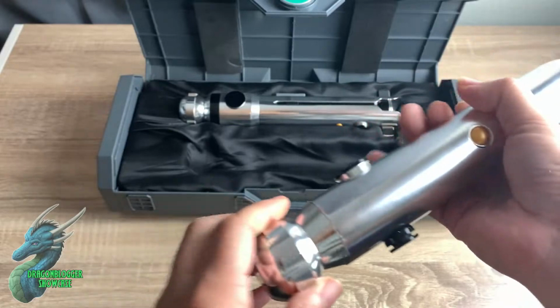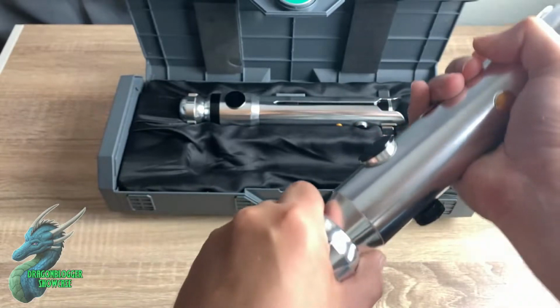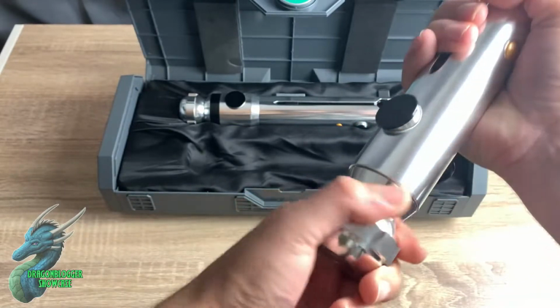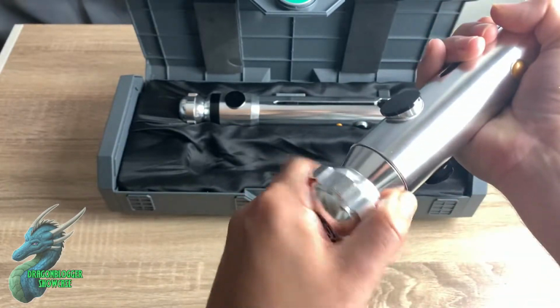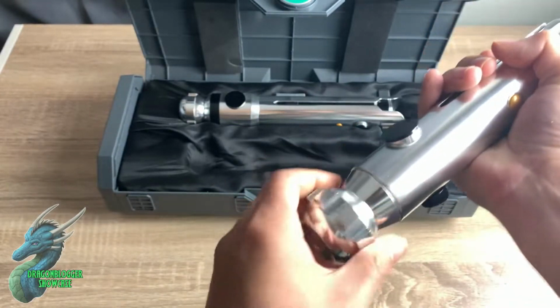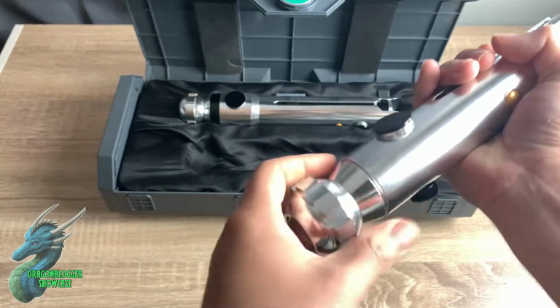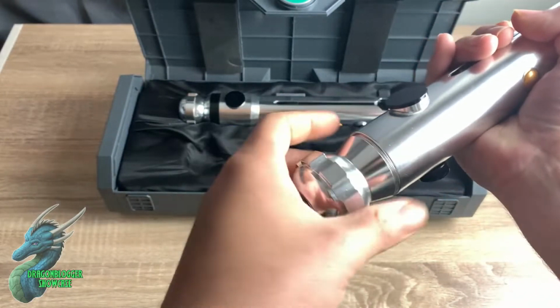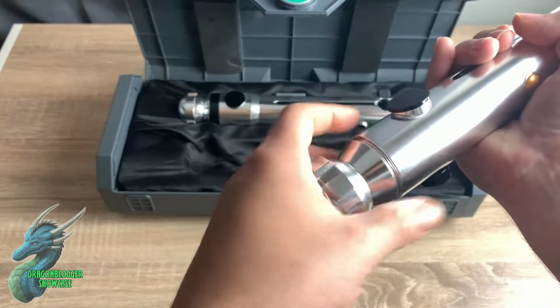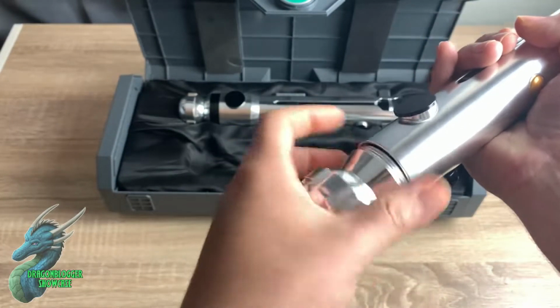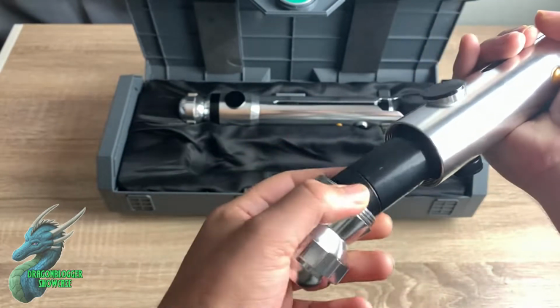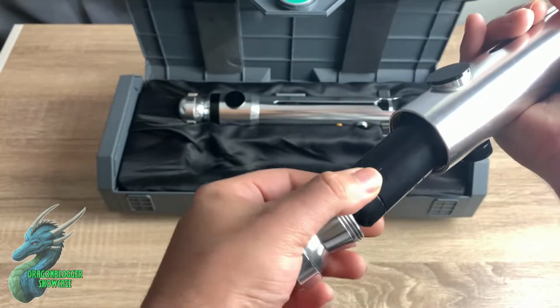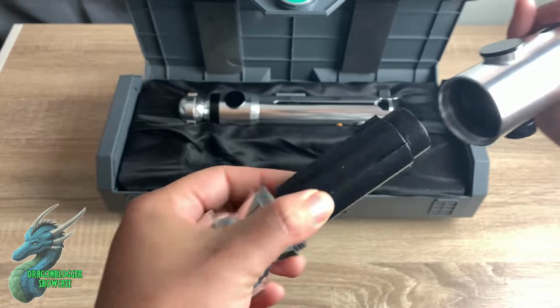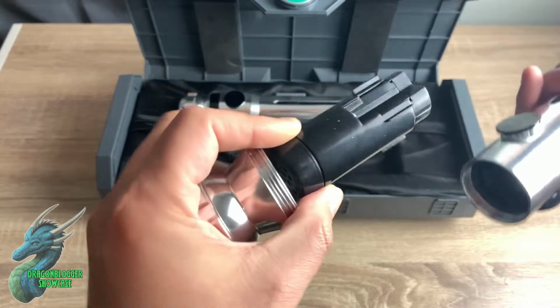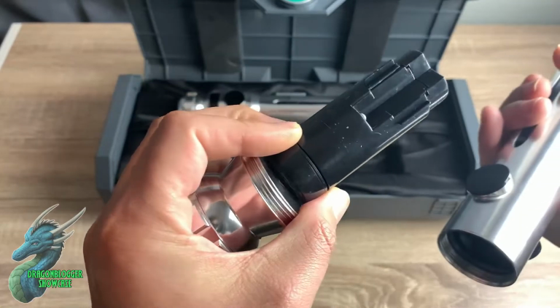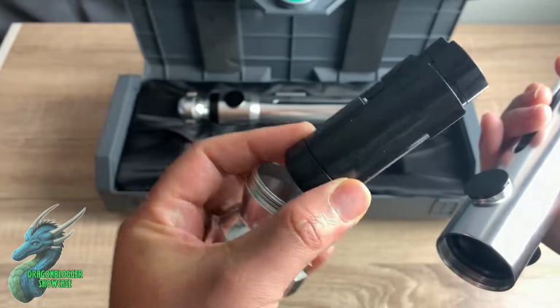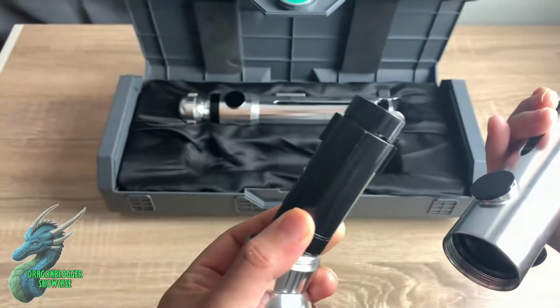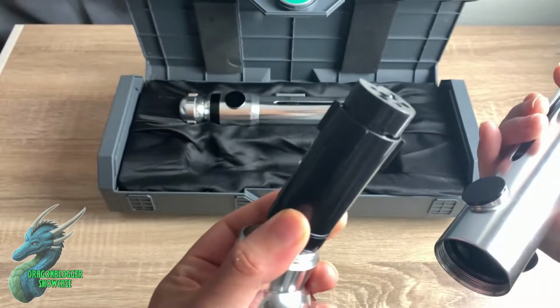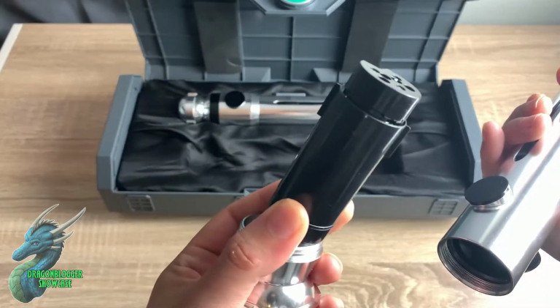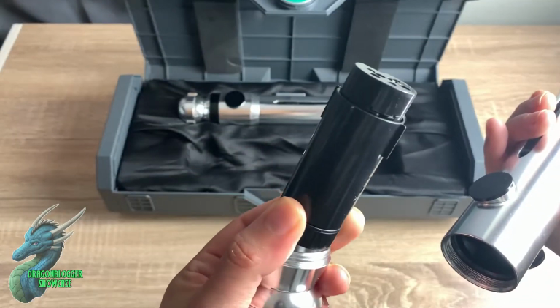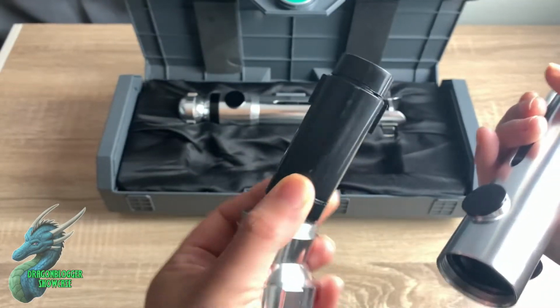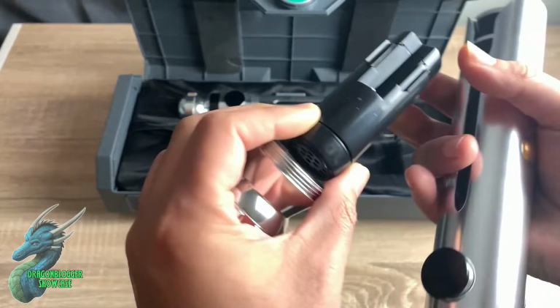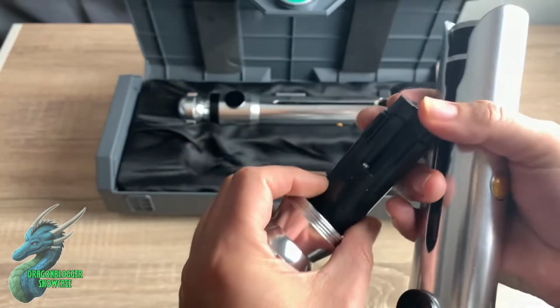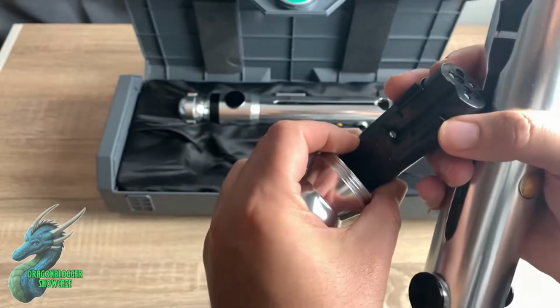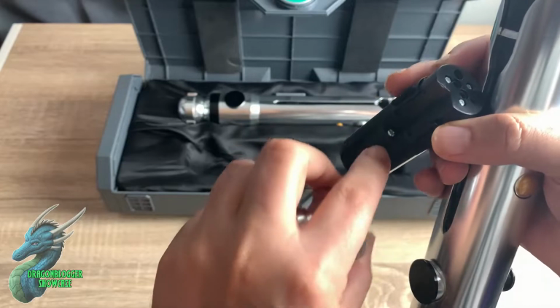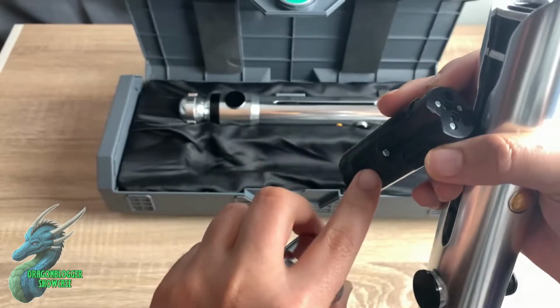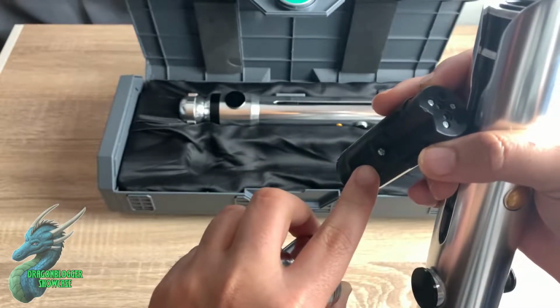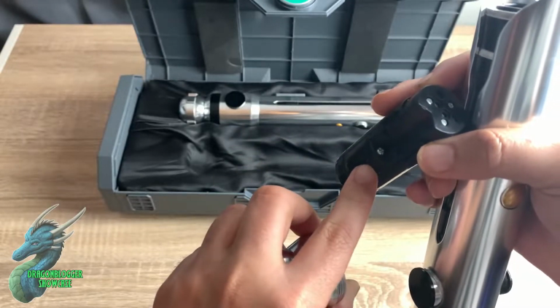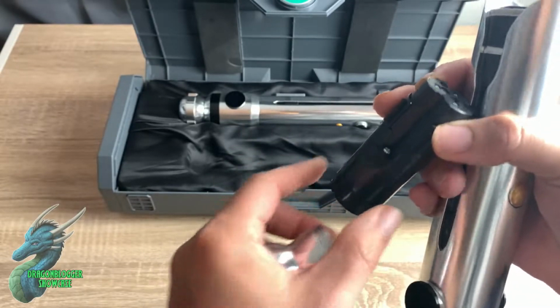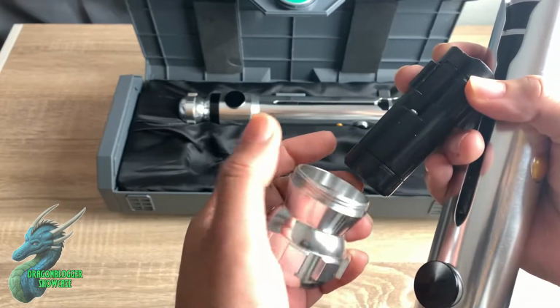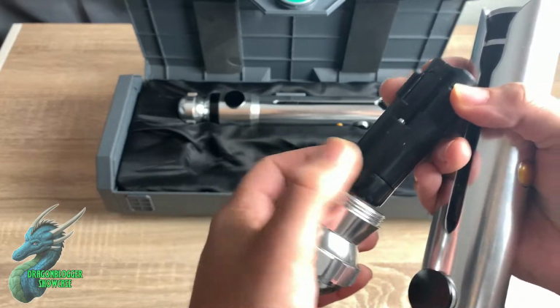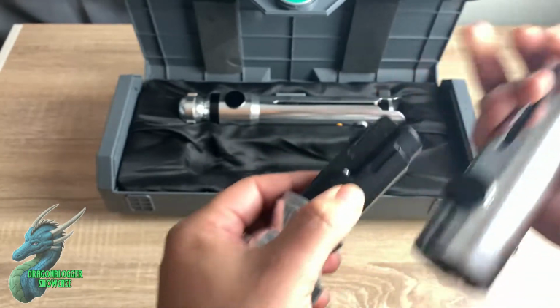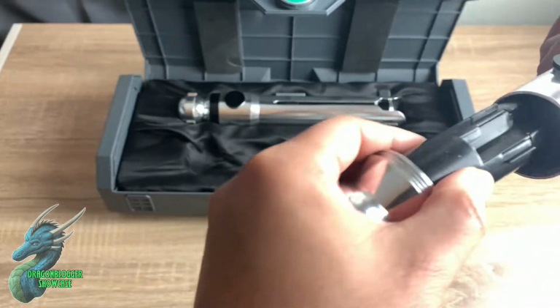What's cool about these is you simply unscrew the bottom, and that's where you put in the batteries. These take AAA batteries, and you just have to simply remove this screw right here, slide it up, put the batteries in, and you're good to go.